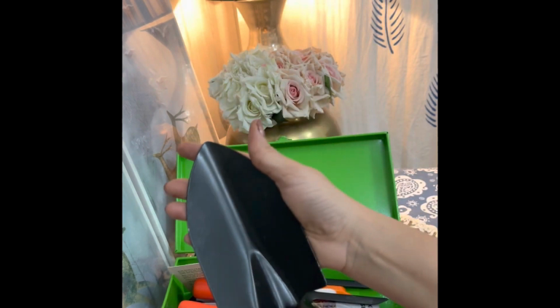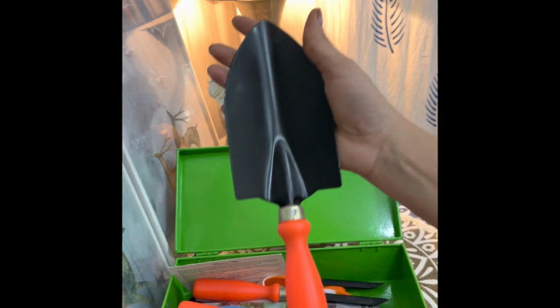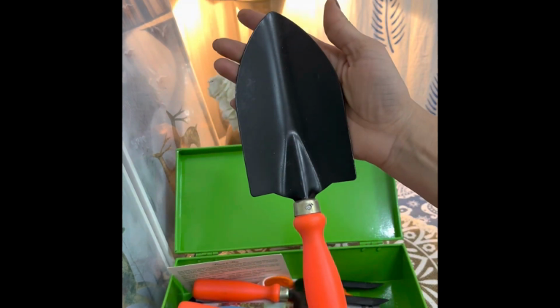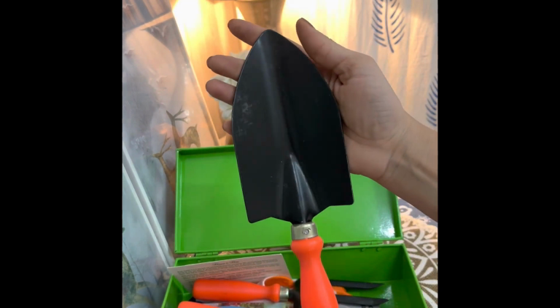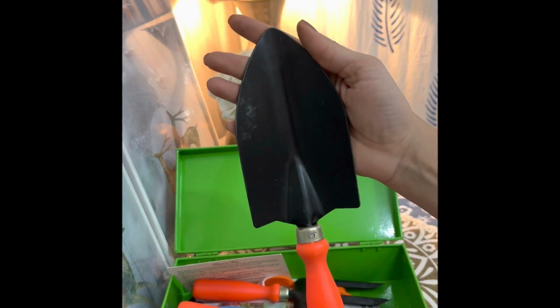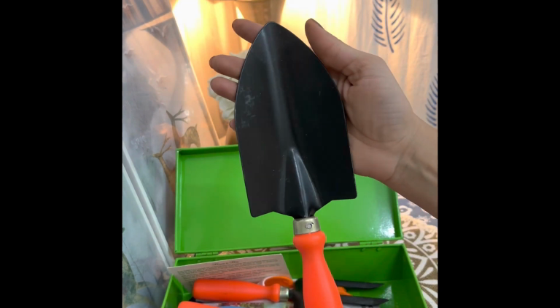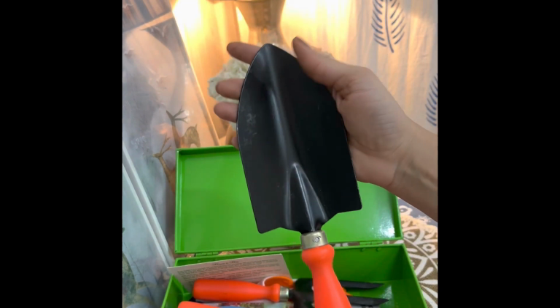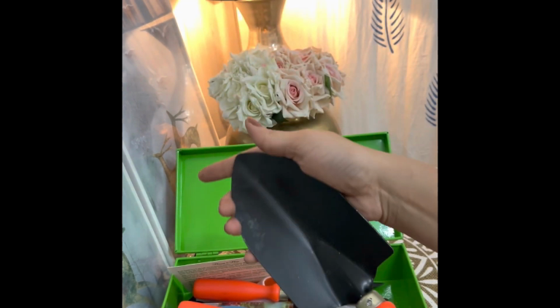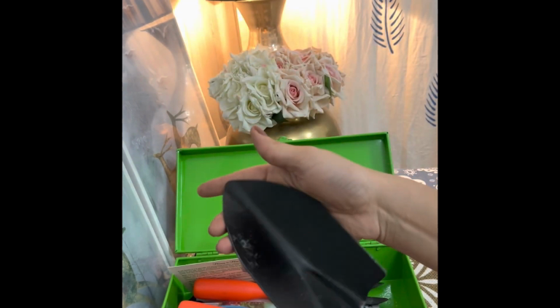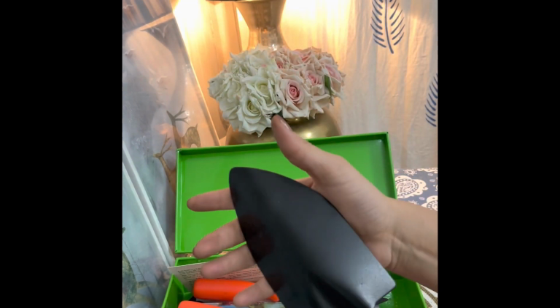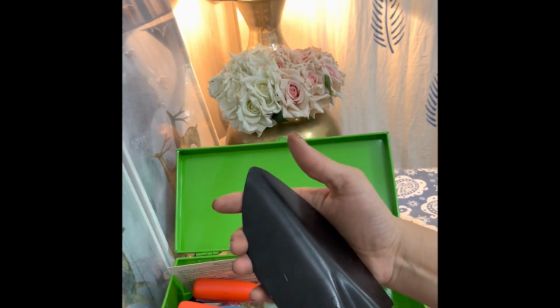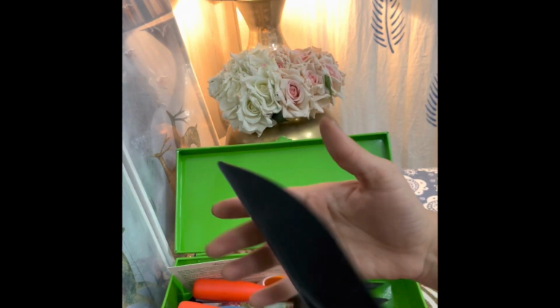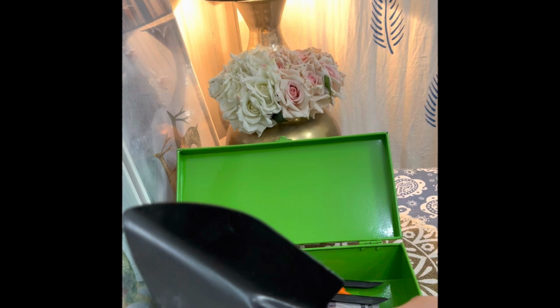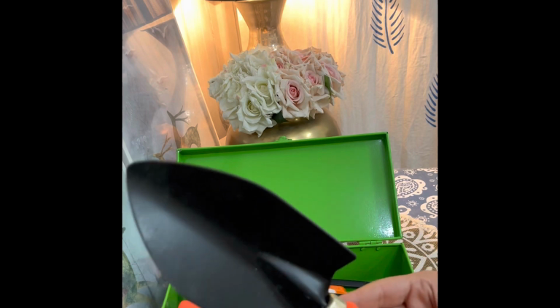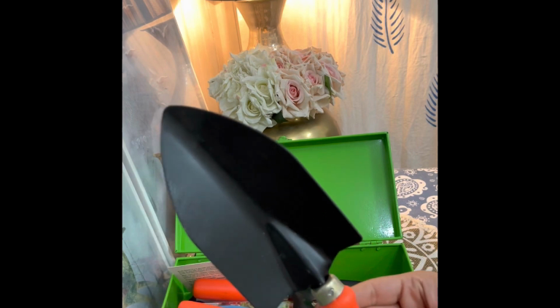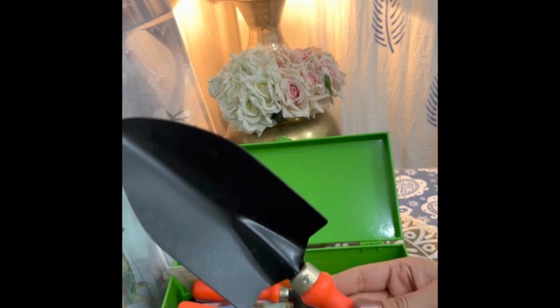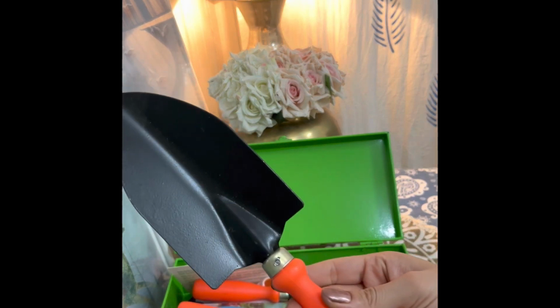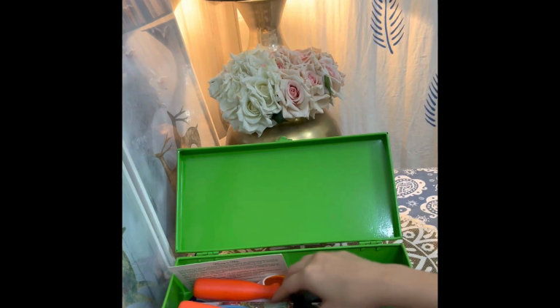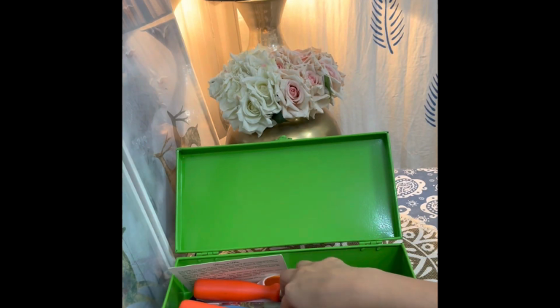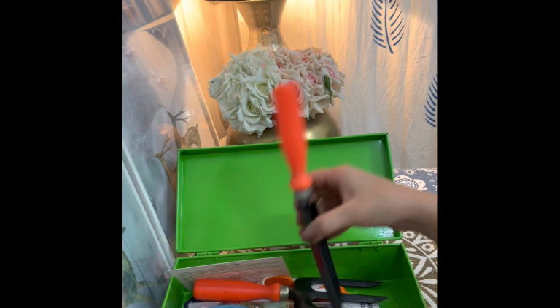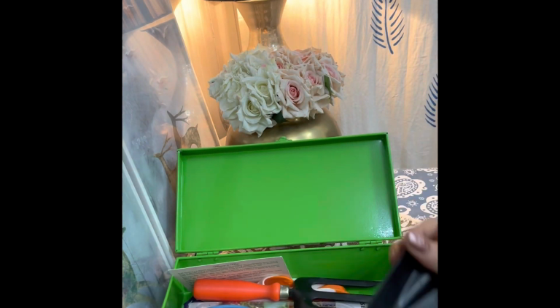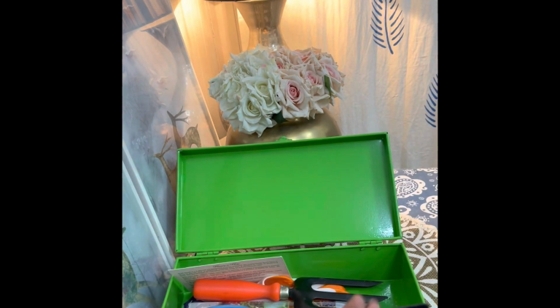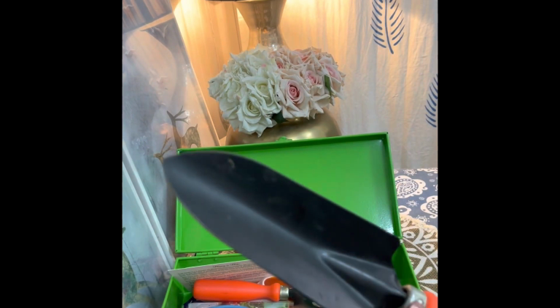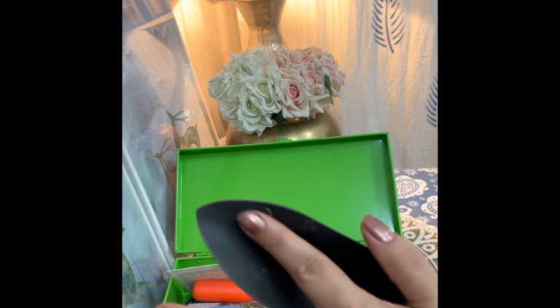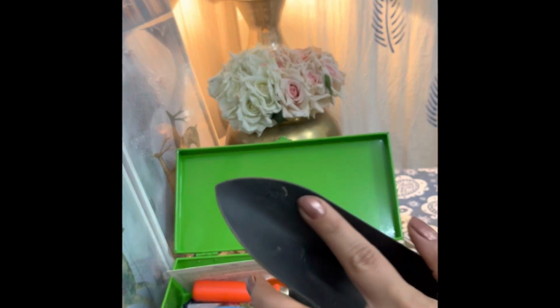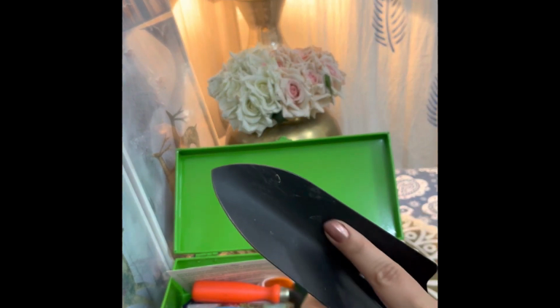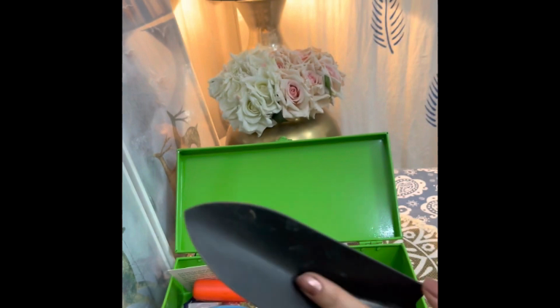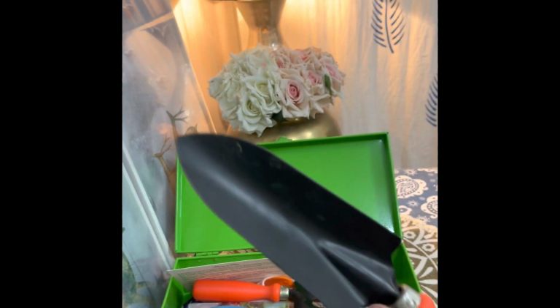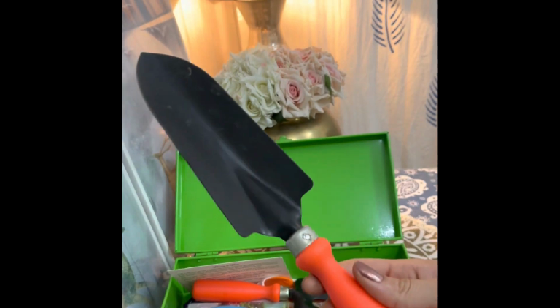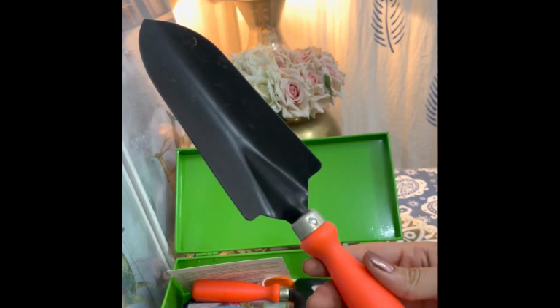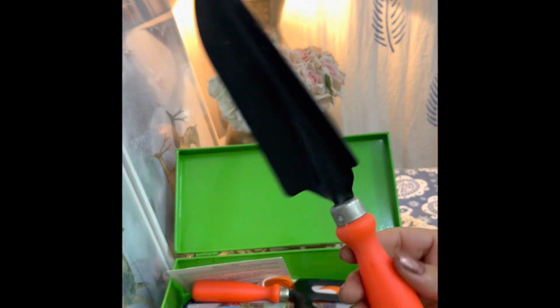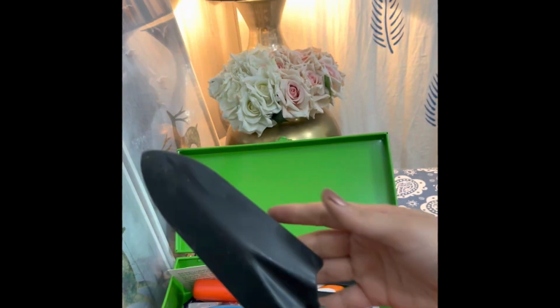The second tool is the big hand trowel, used to dig out small holes for planting, and its quality is also good. The third is the small hand trowel — the purpose is the same, and you can use whichever size suits you.